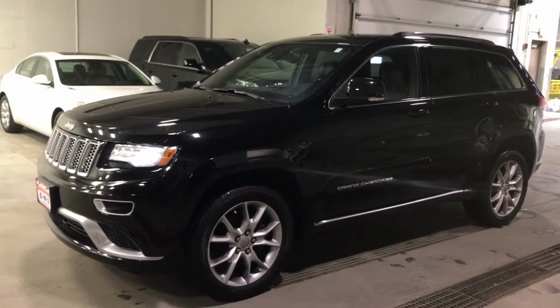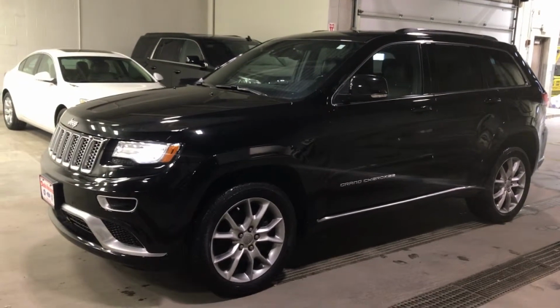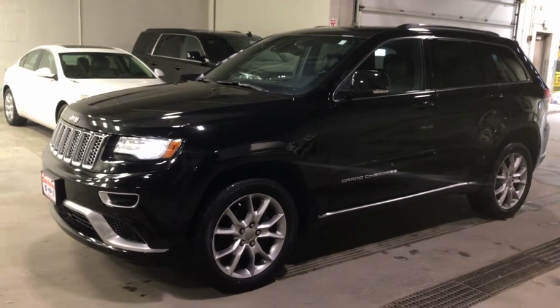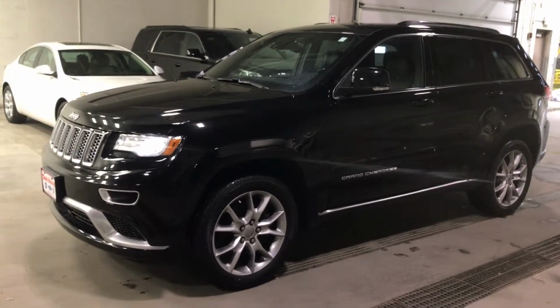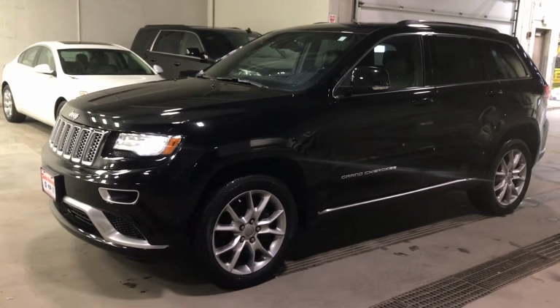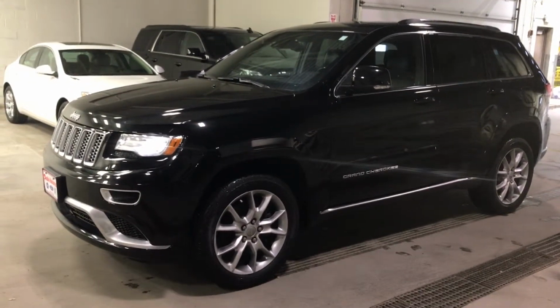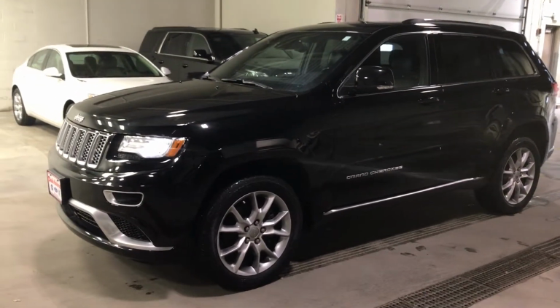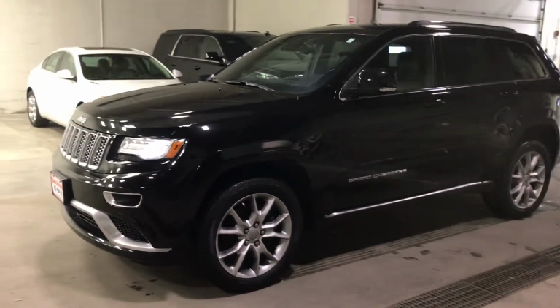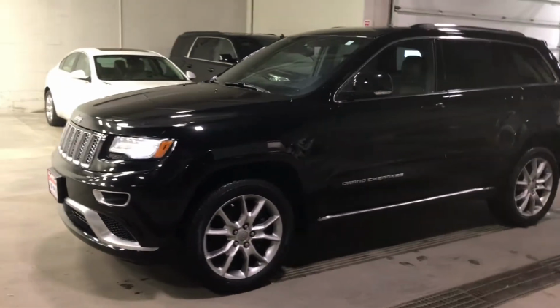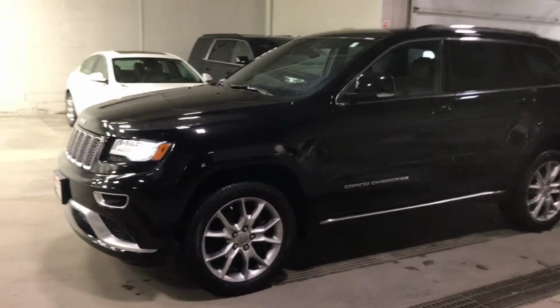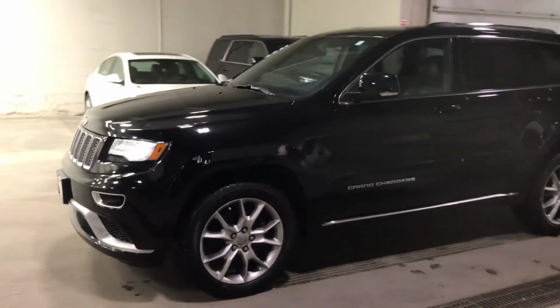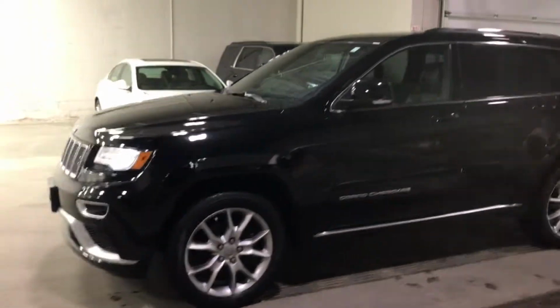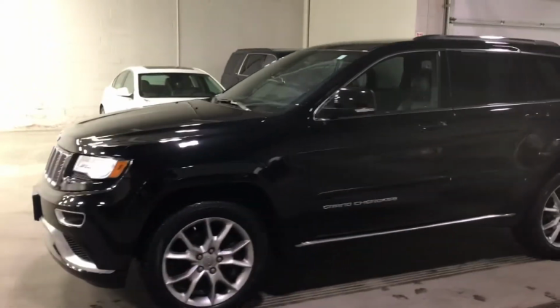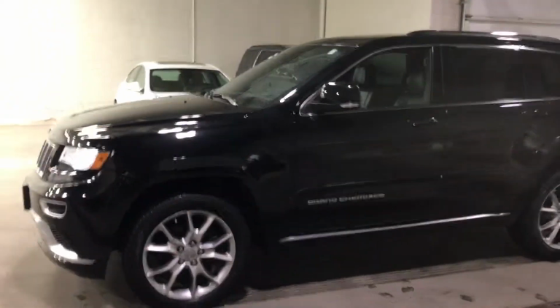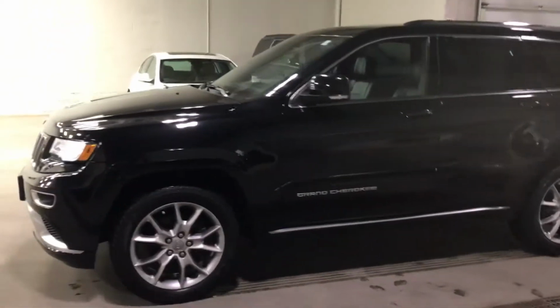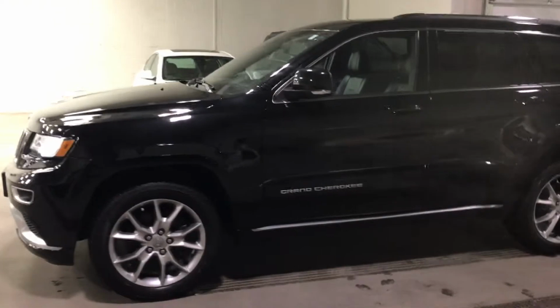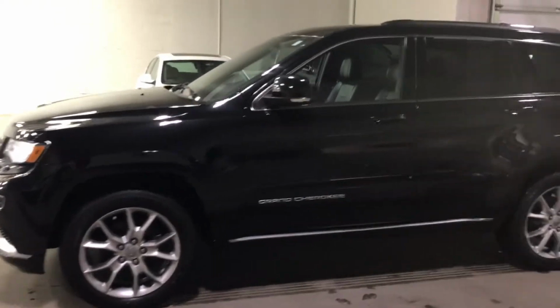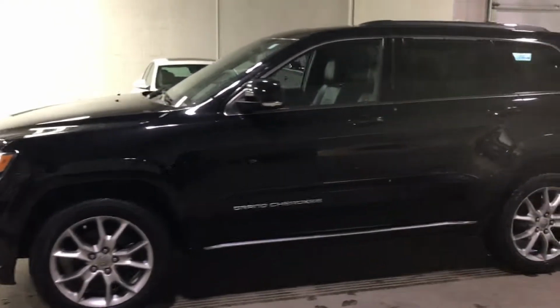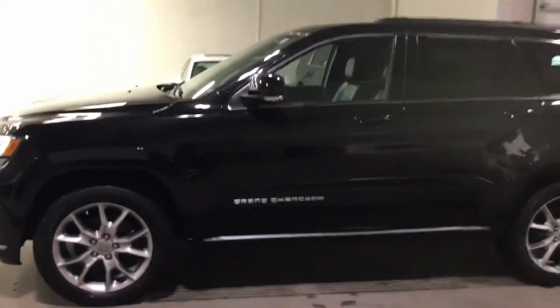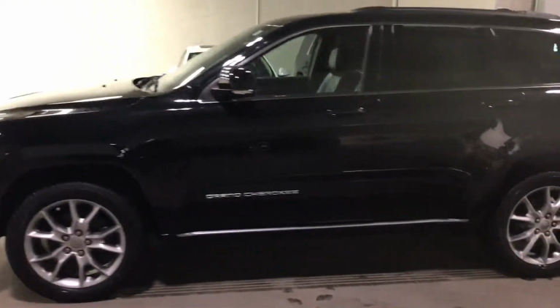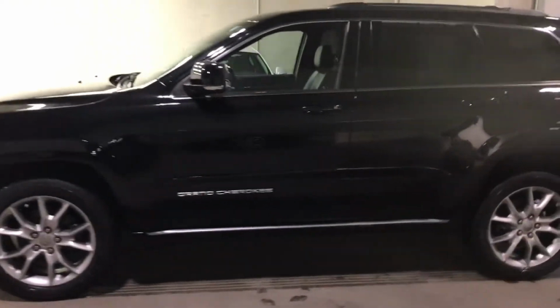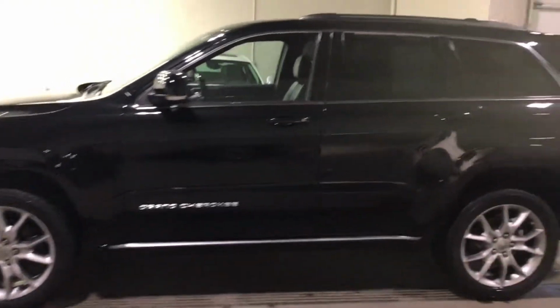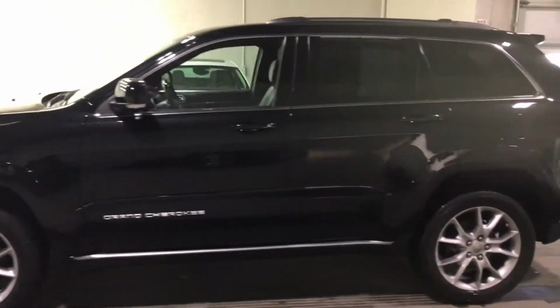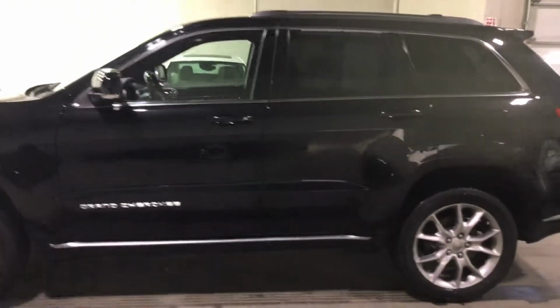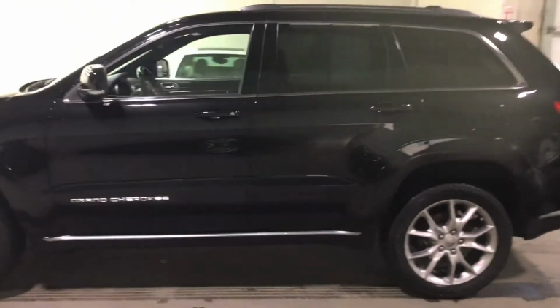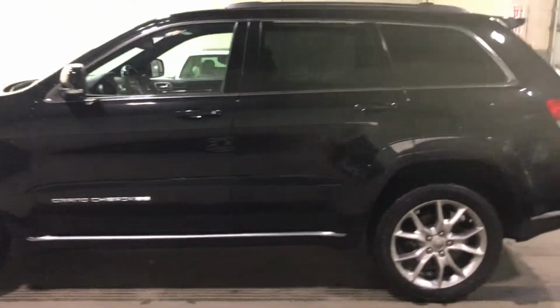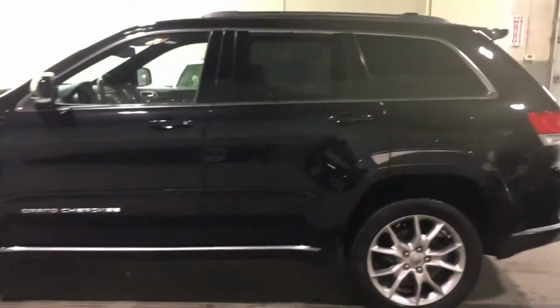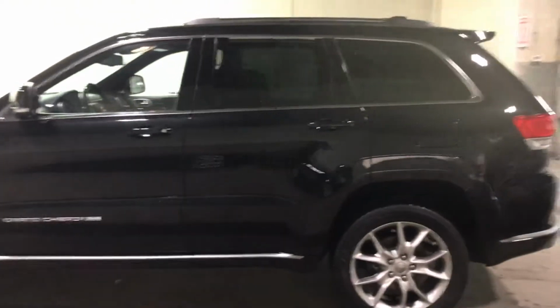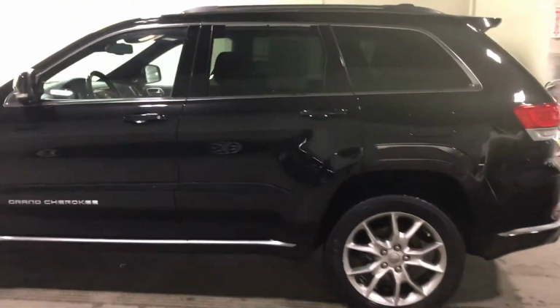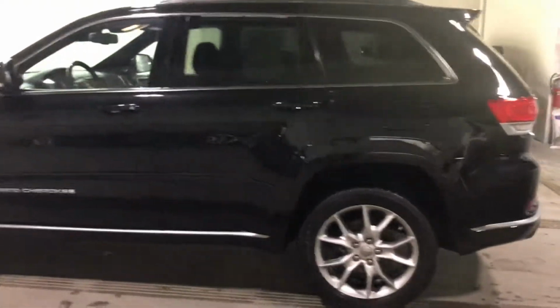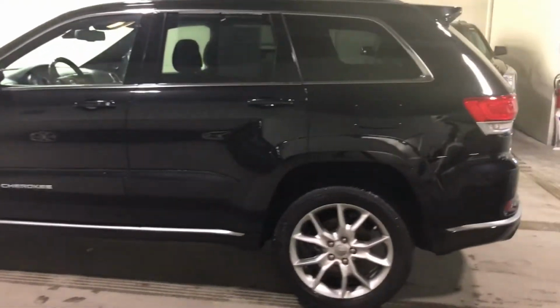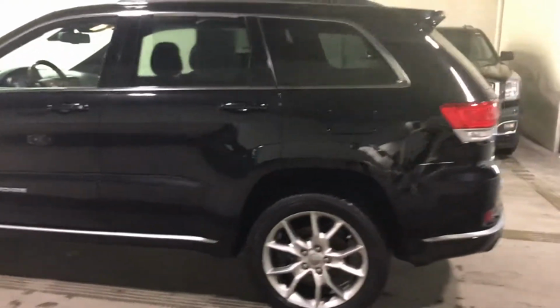Thanks for reaching out to us here at Dale Howard on this Jeep Grand Cherokee Summit. Wanted to do a quick video walk around for you, give you a better idea what this vehicle is all about.